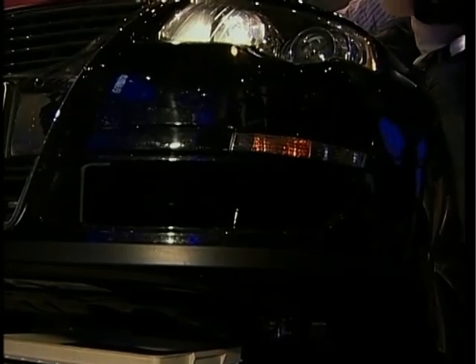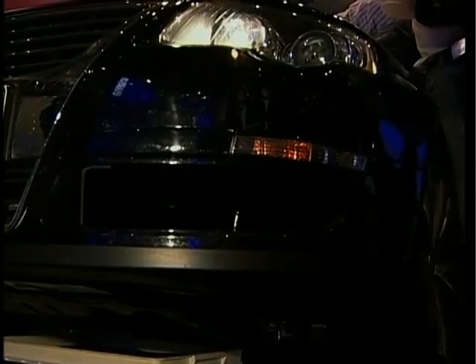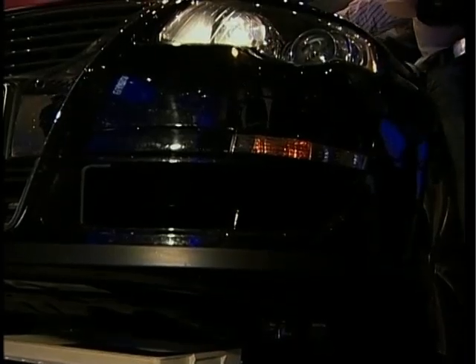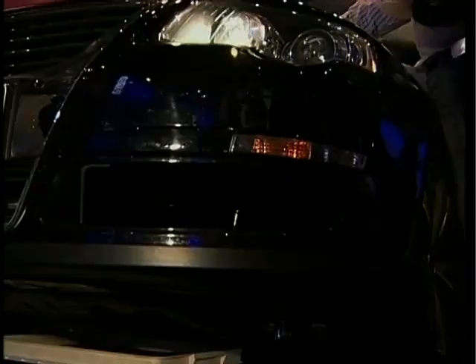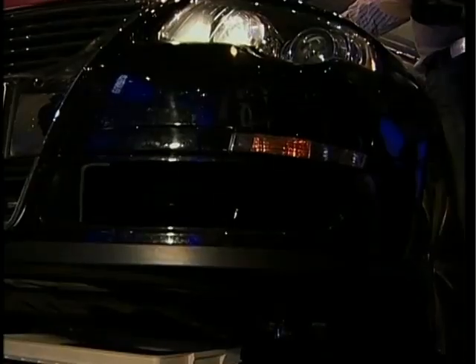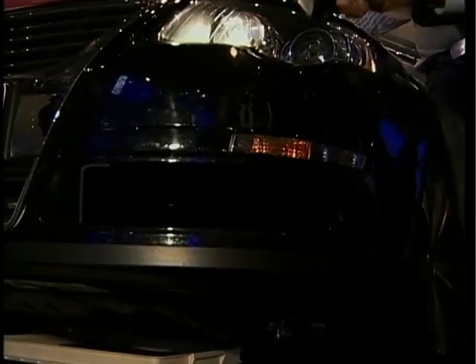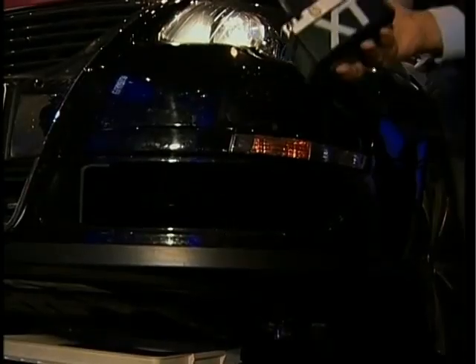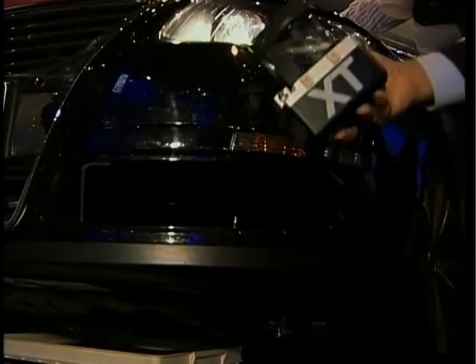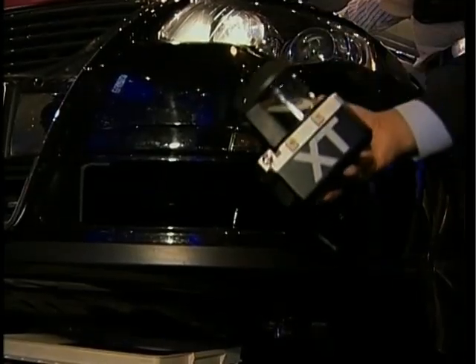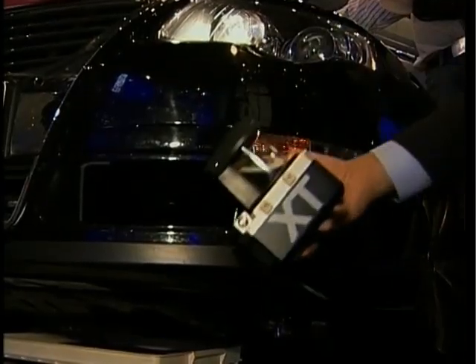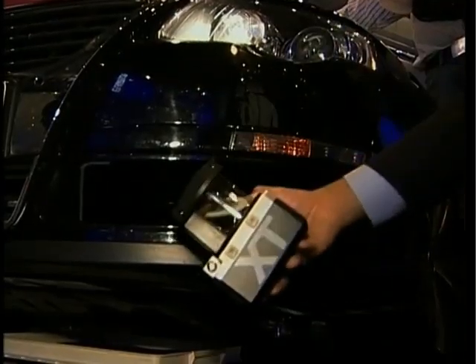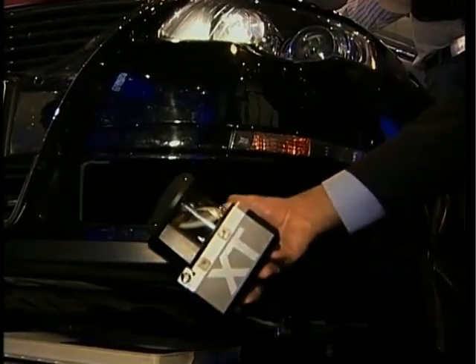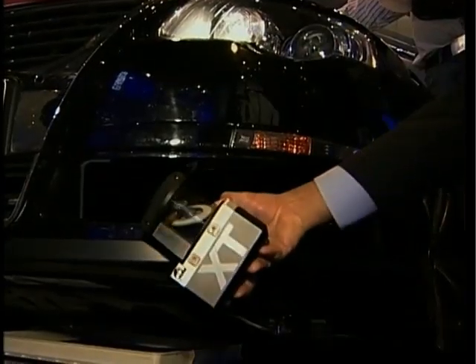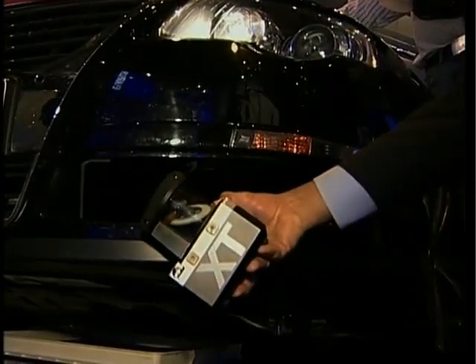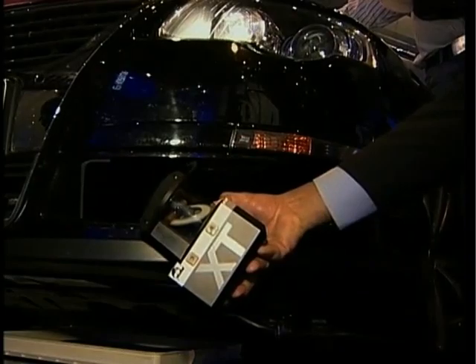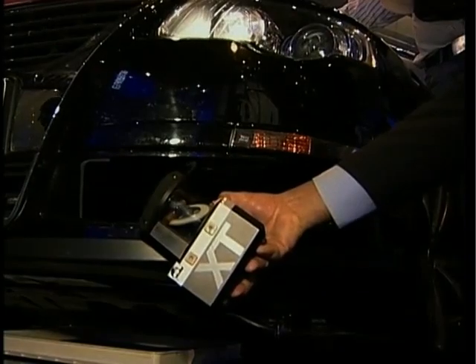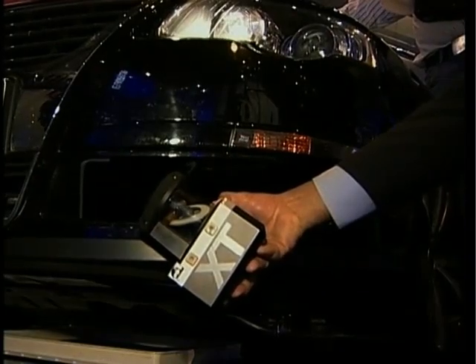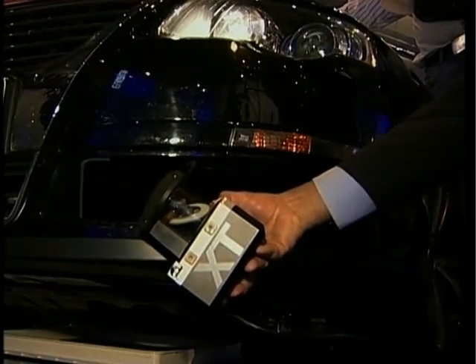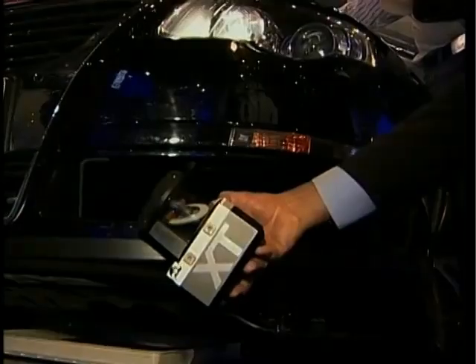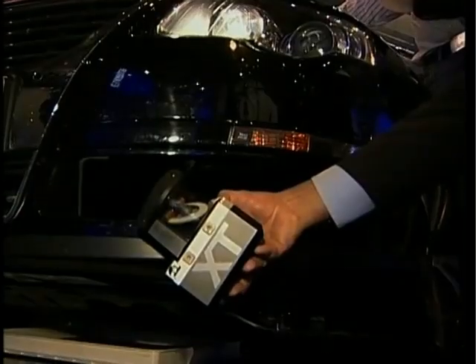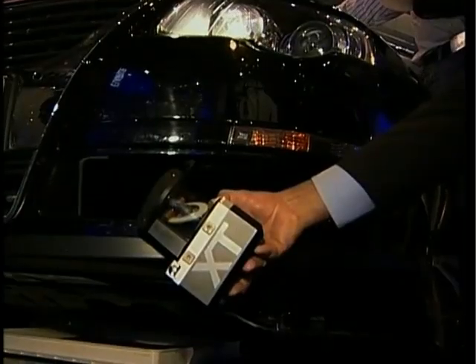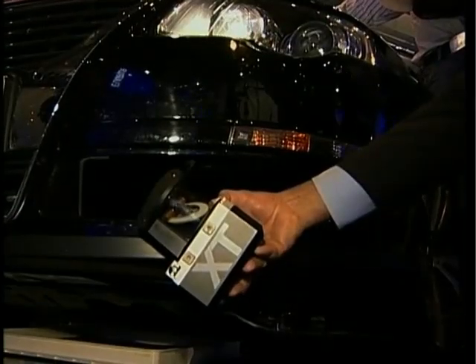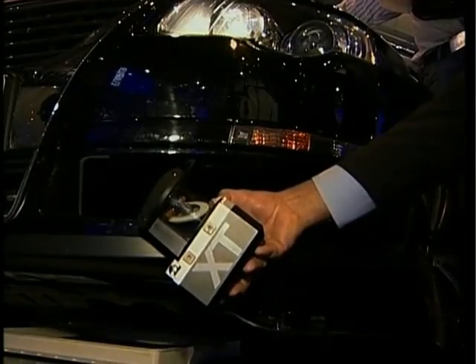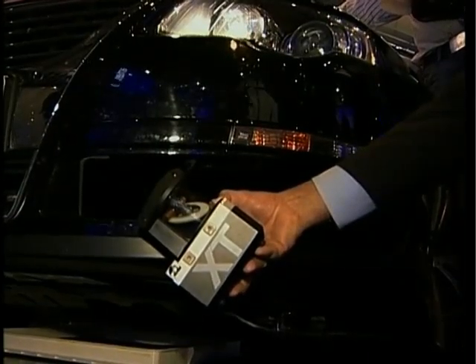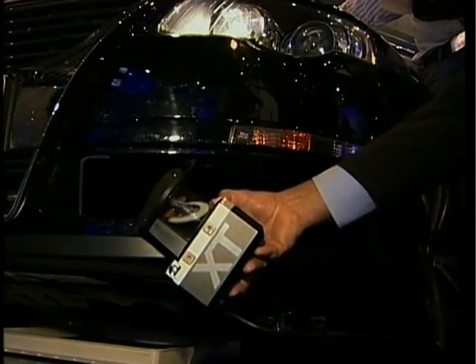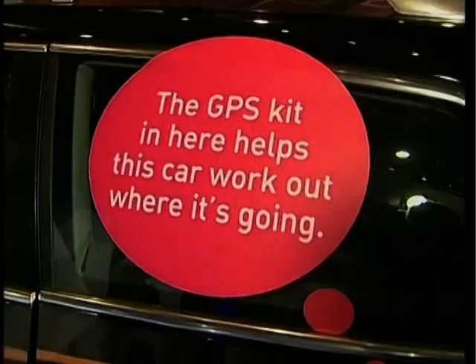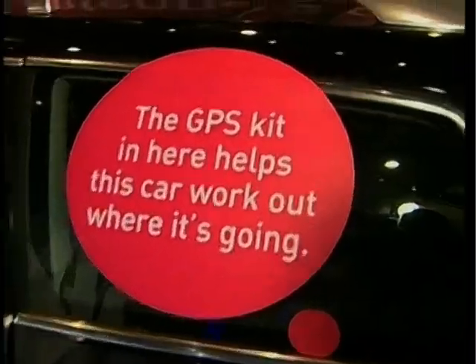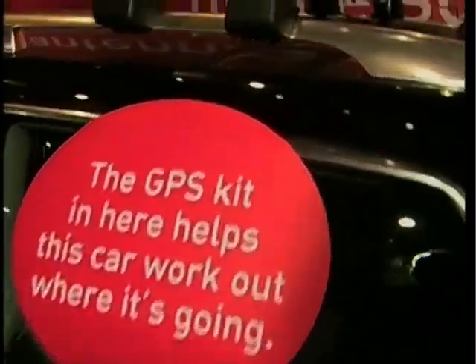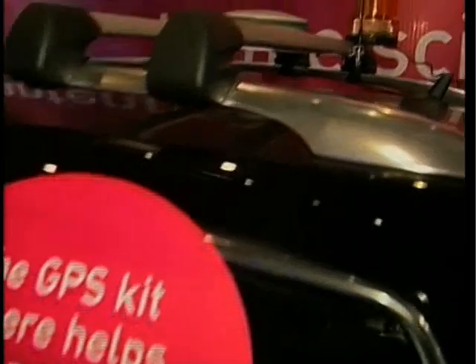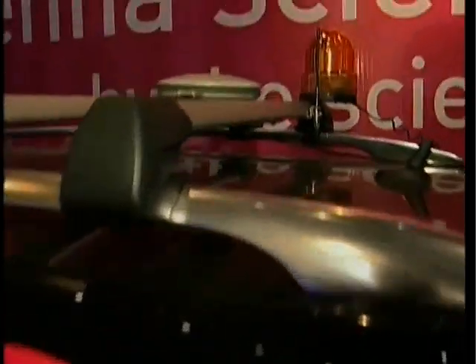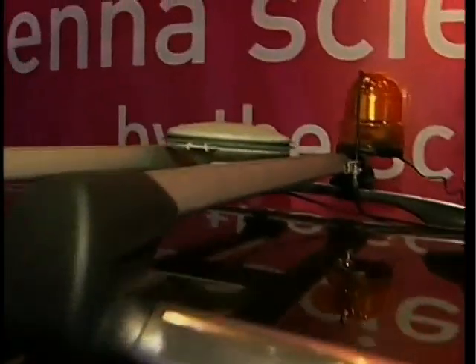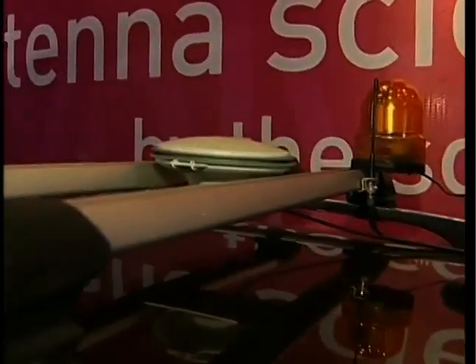The laser sensors are built into the vehicle's bumpers and have been specially designed for Team Lux. The GPS antenna is on the roof.